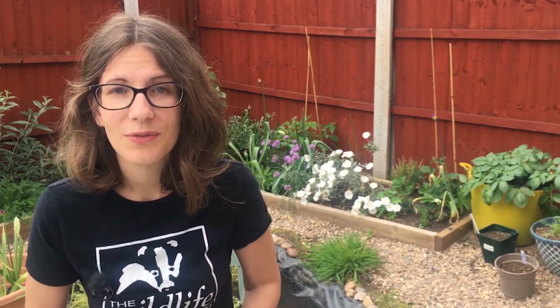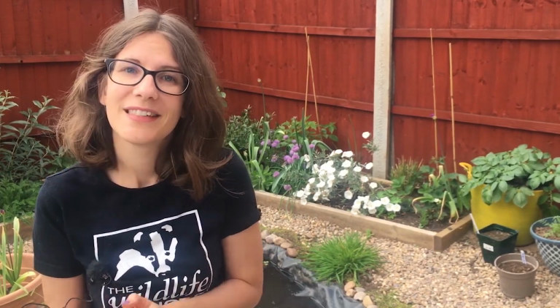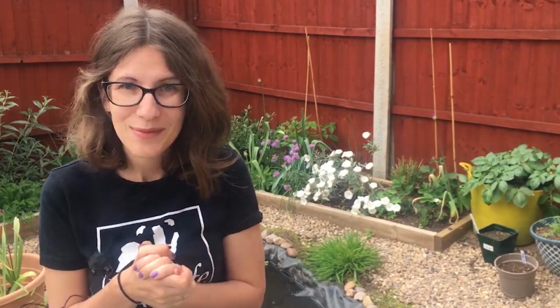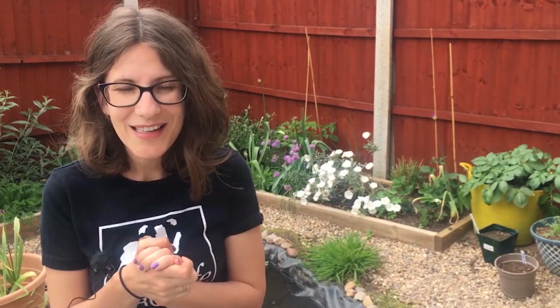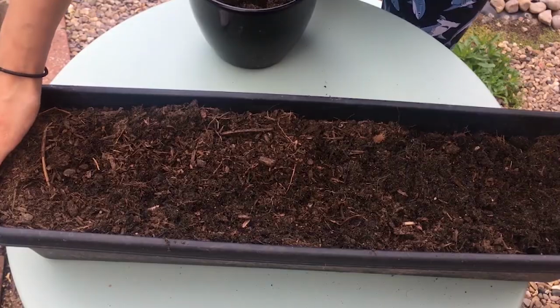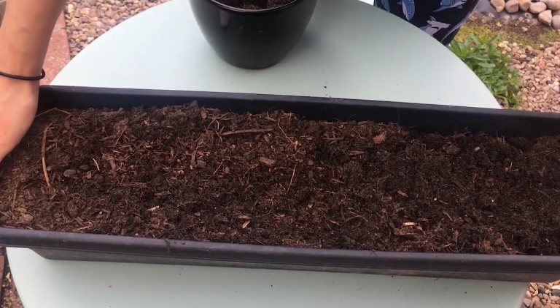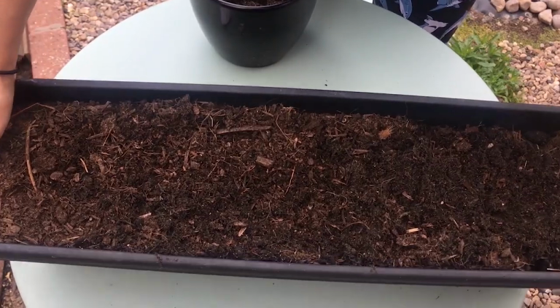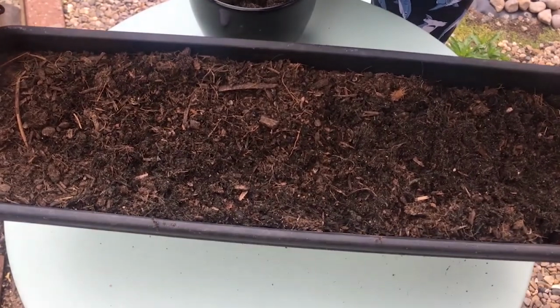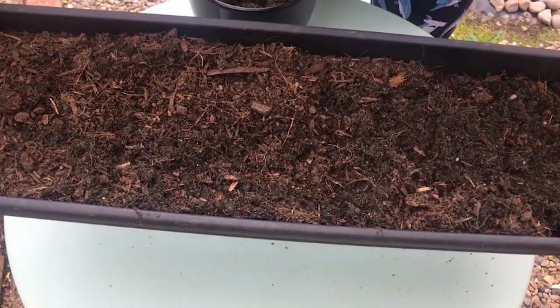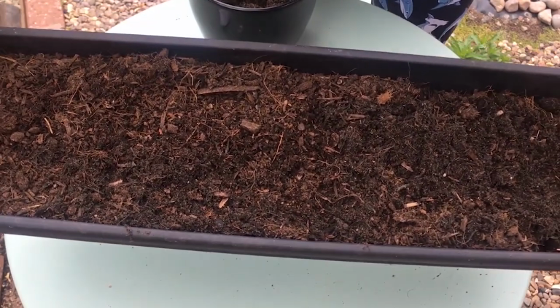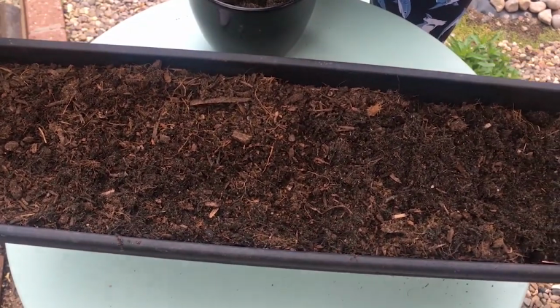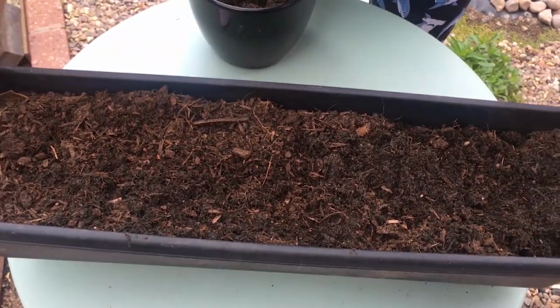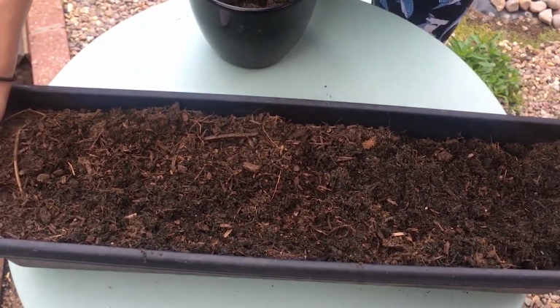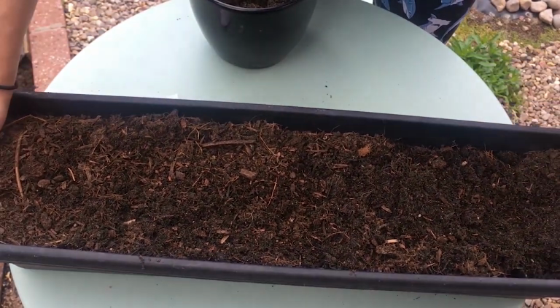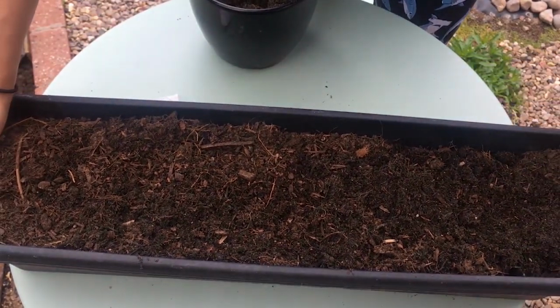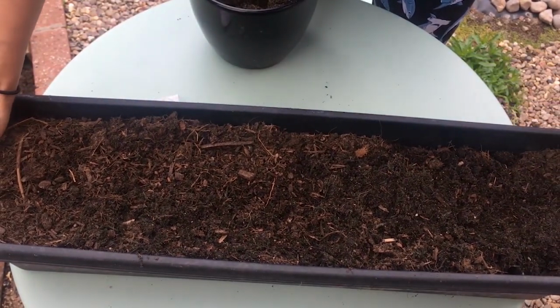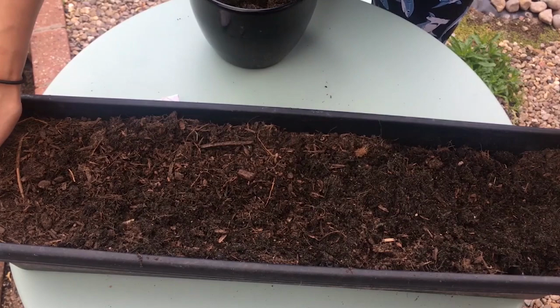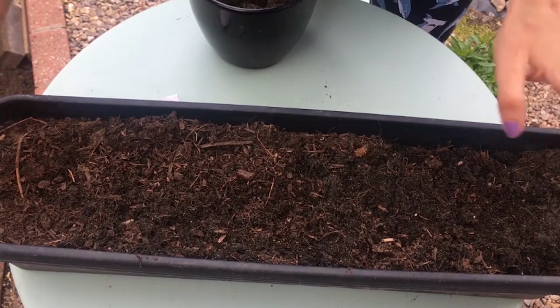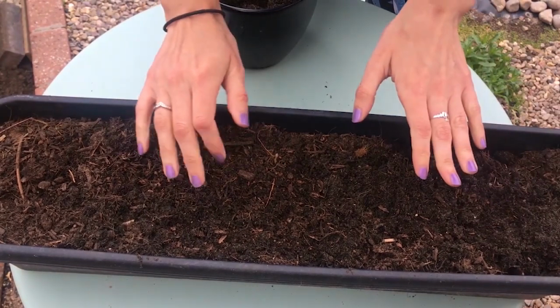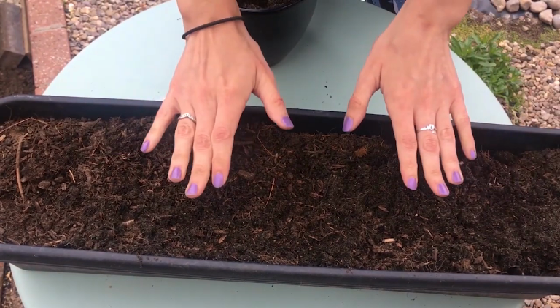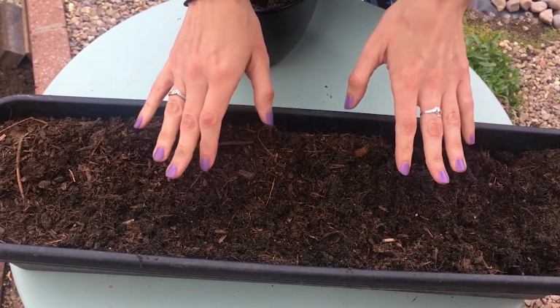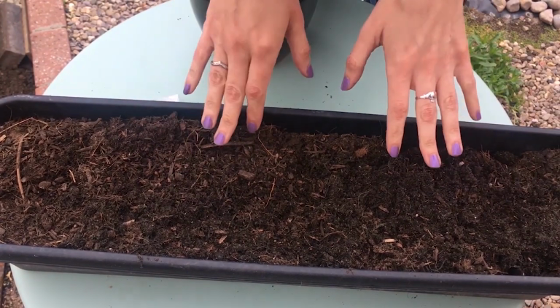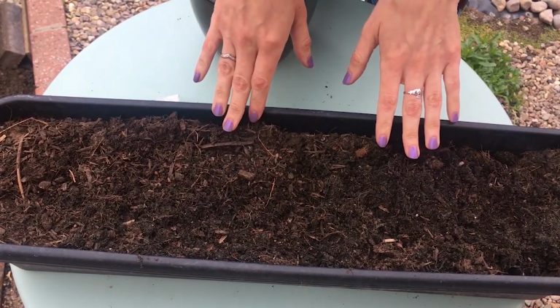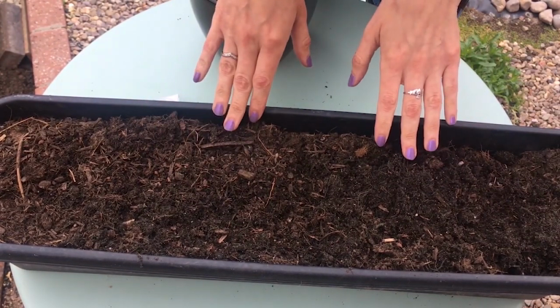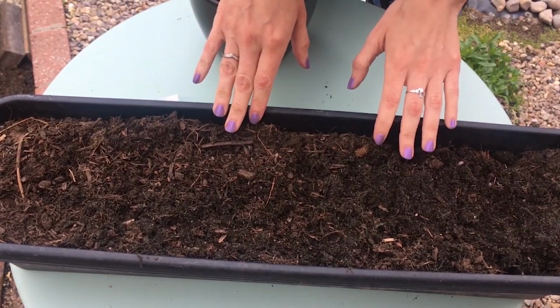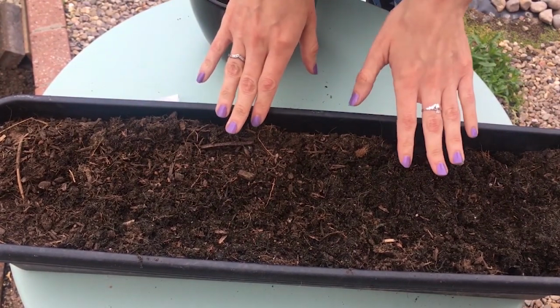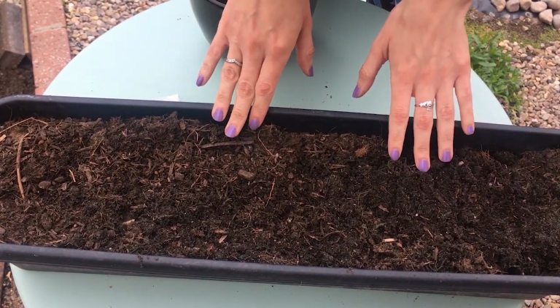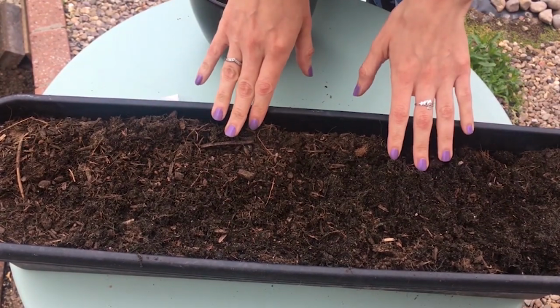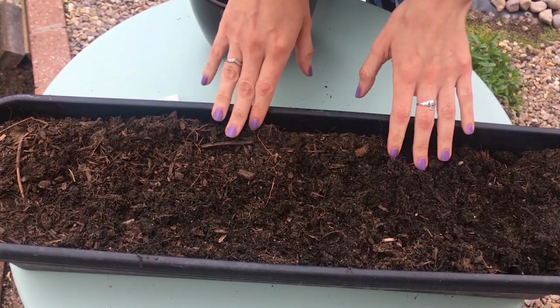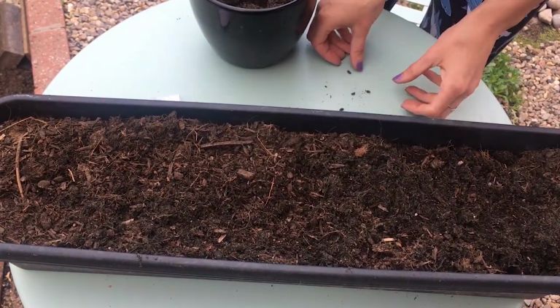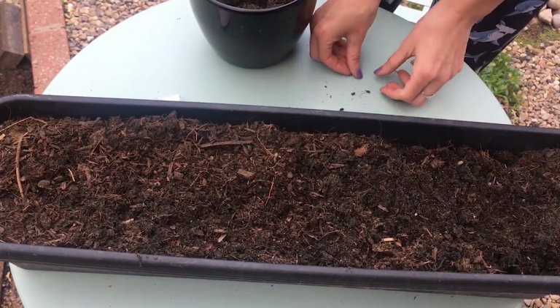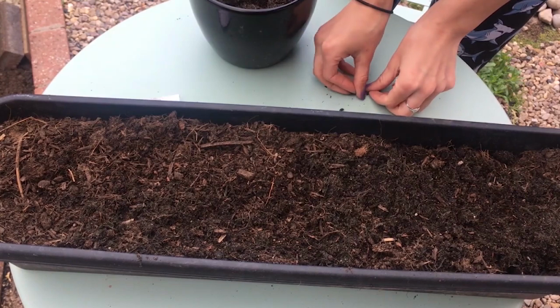So time to get planting! First, get your container full of peat-free compost and make sure it has plenty of drainage holes at the bottom. If you can't get your hands on peat-free compost, you can use soil from your garden.